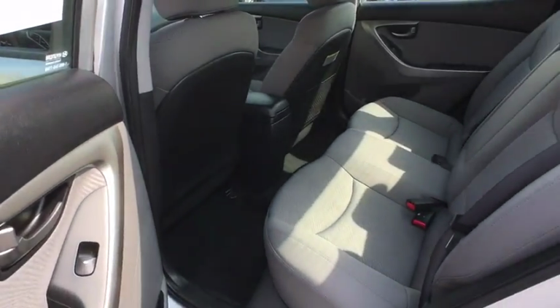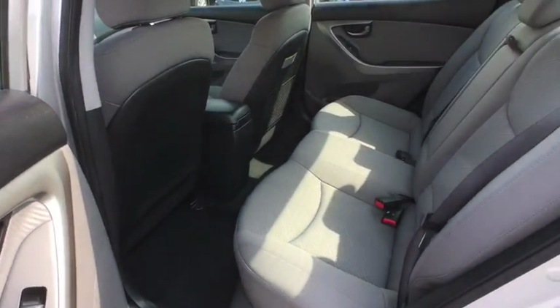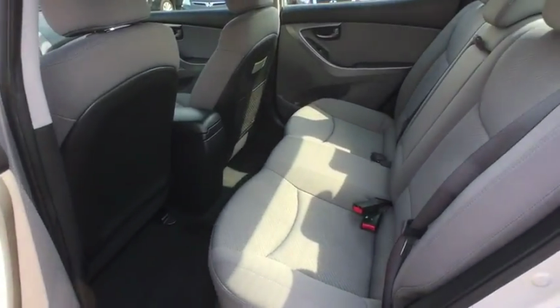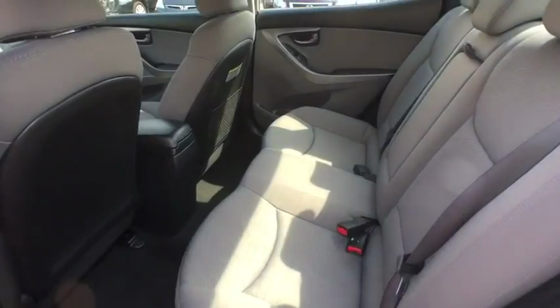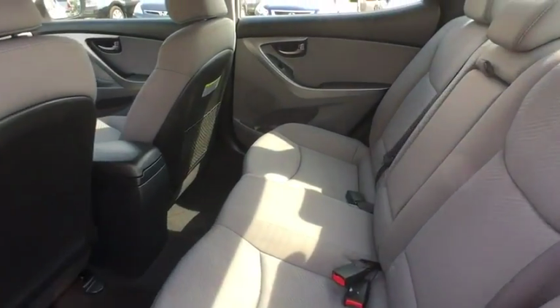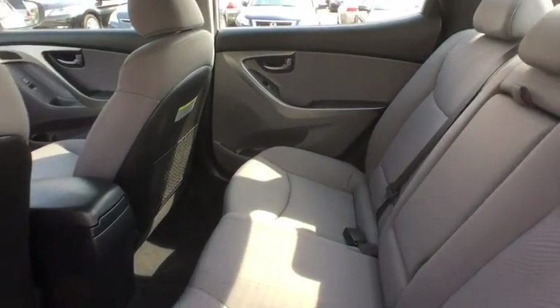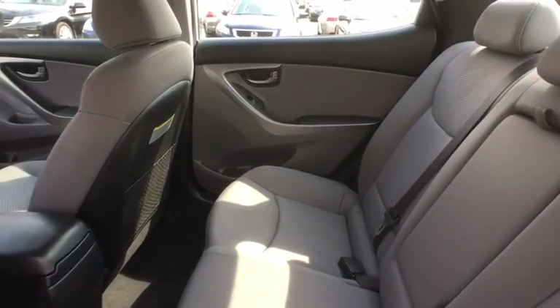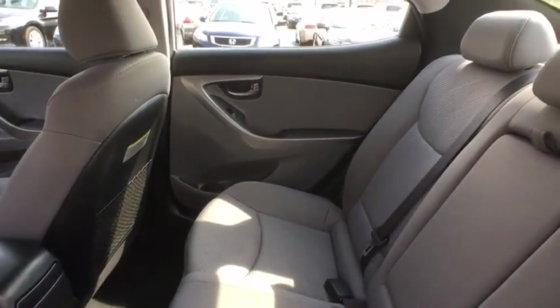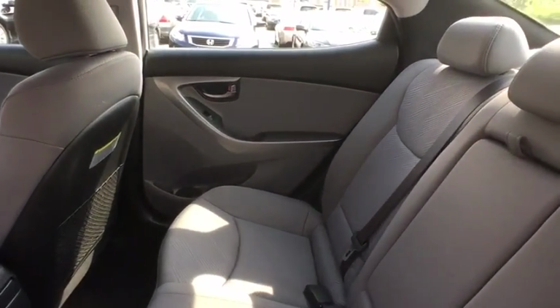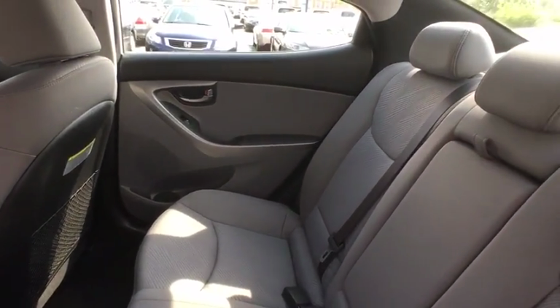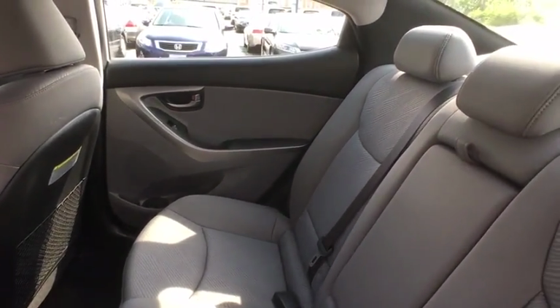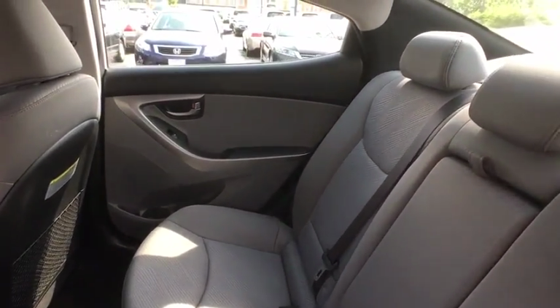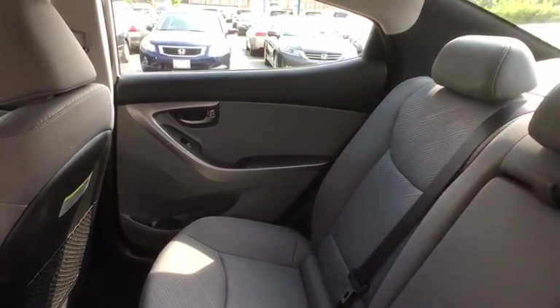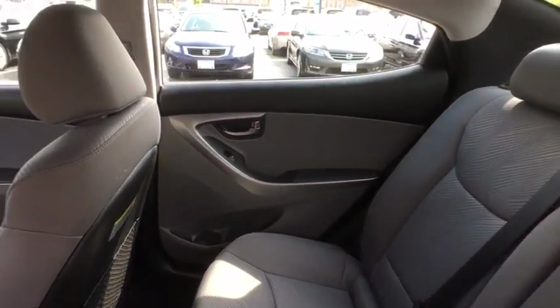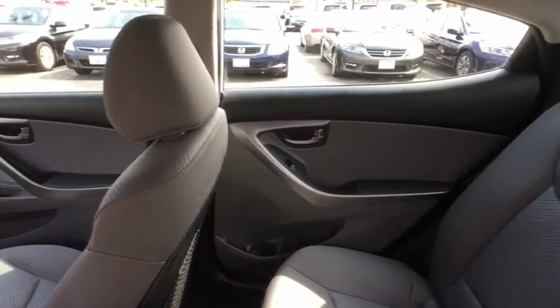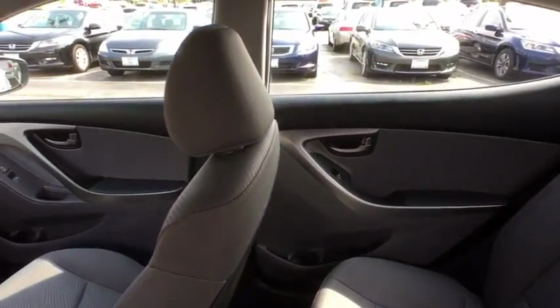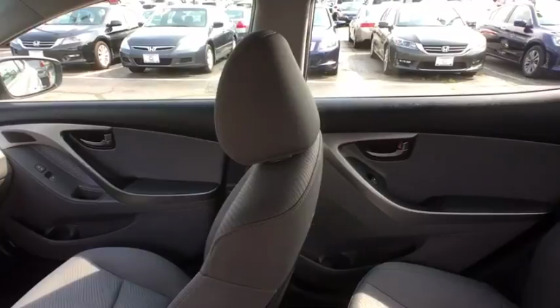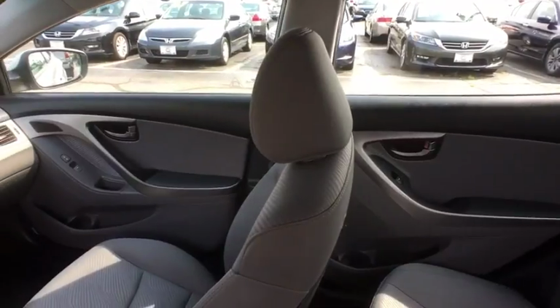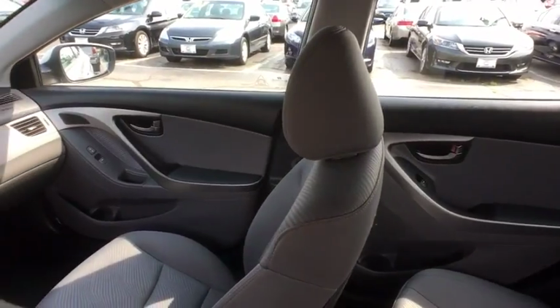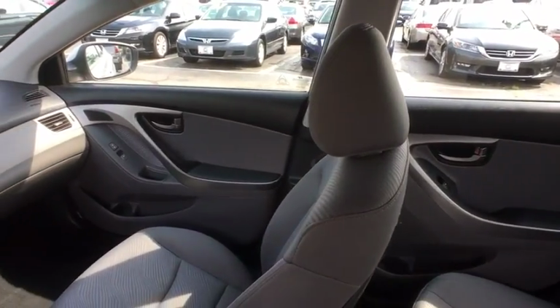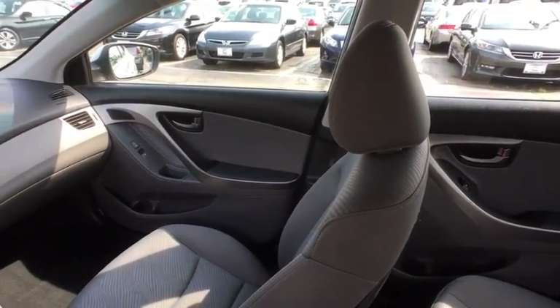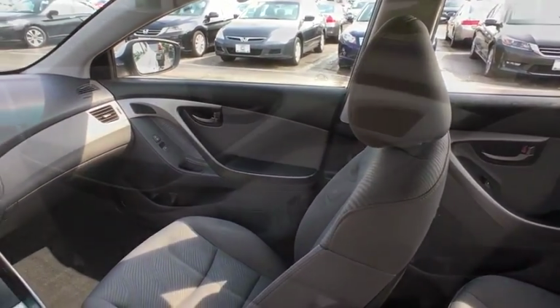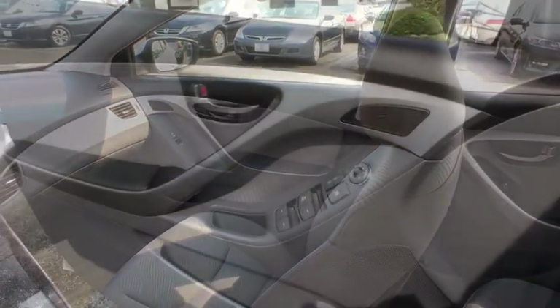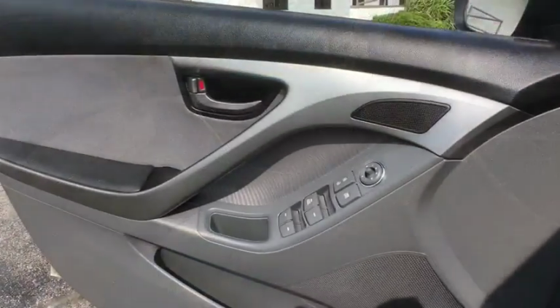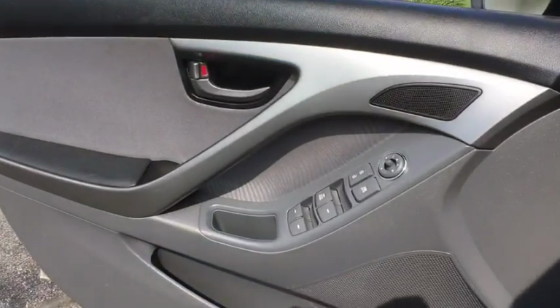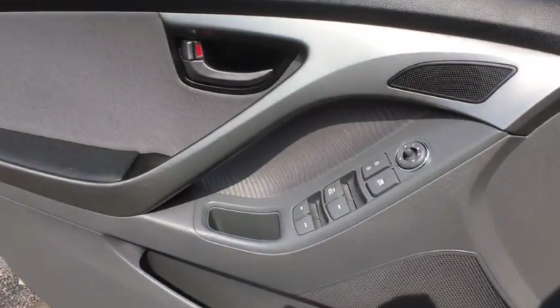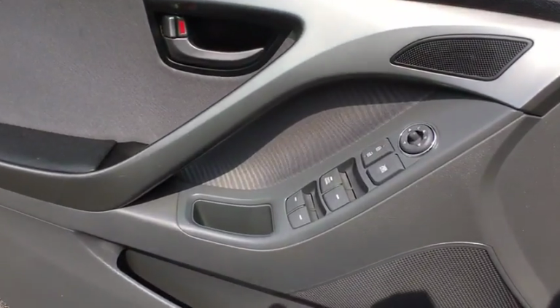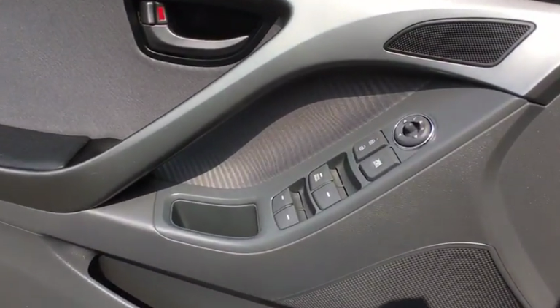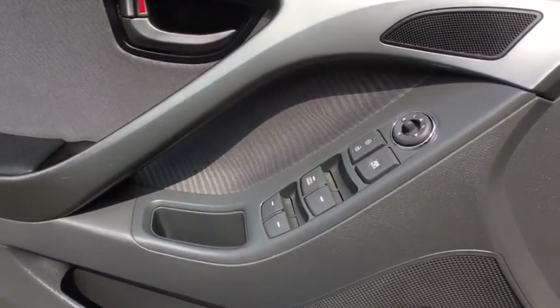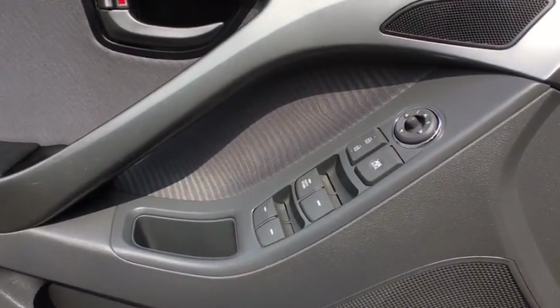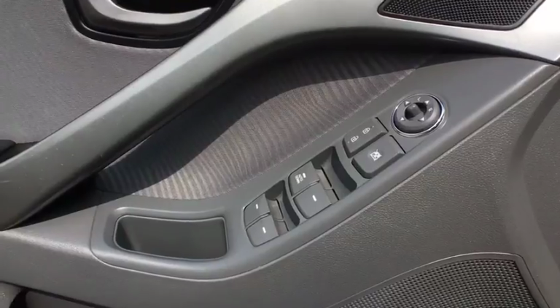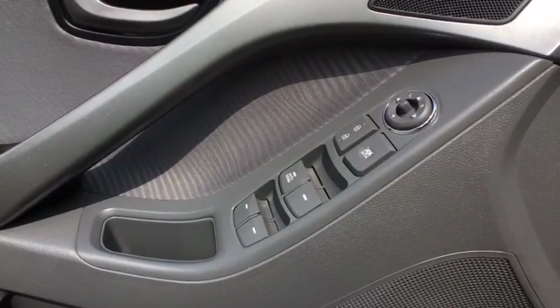Power windows, trip computer, electronic stability control, power door locks, security system, rear window defroster, center console, daytime running lights.